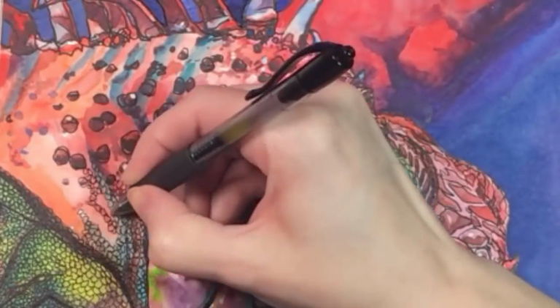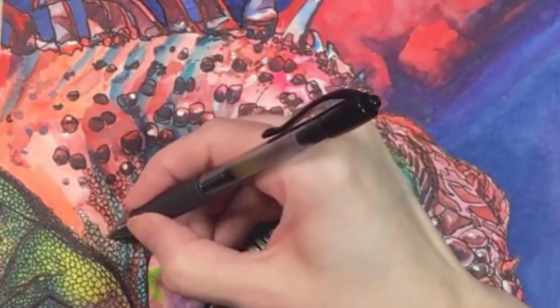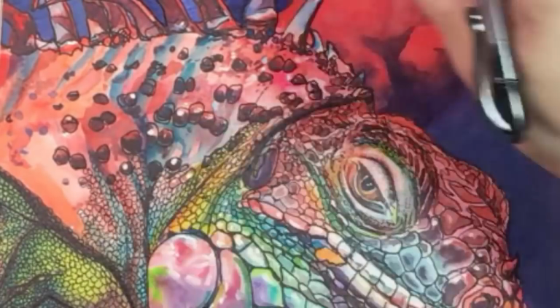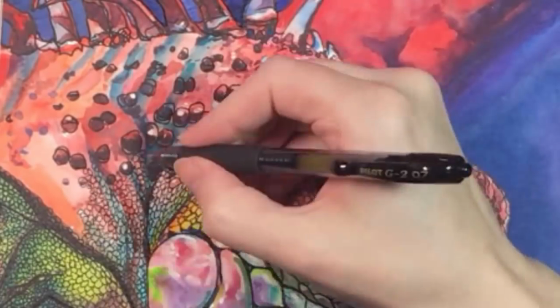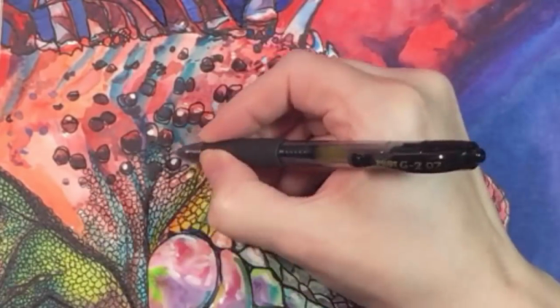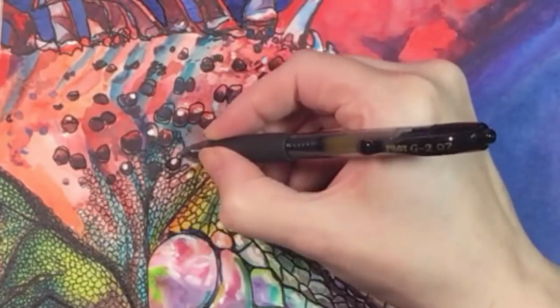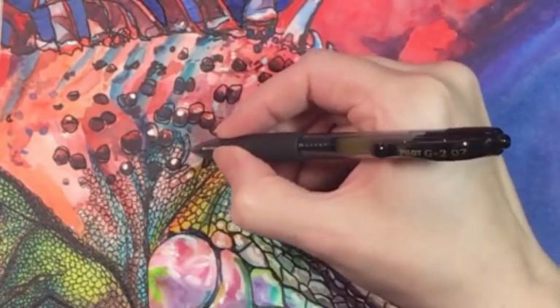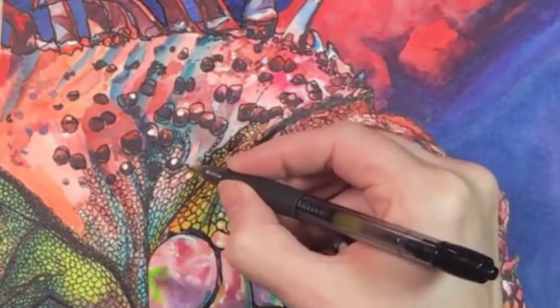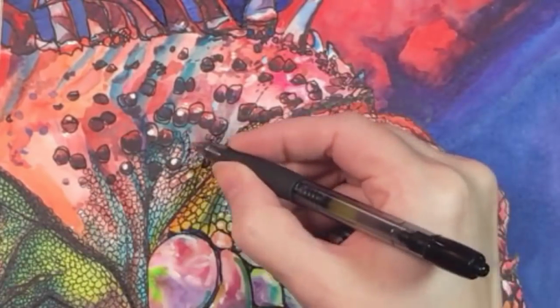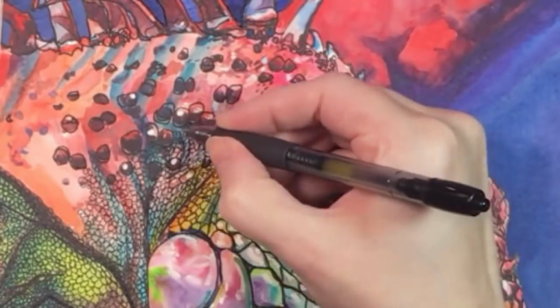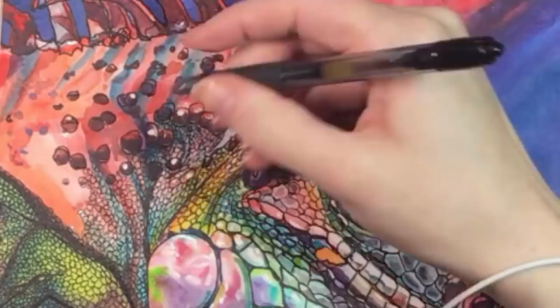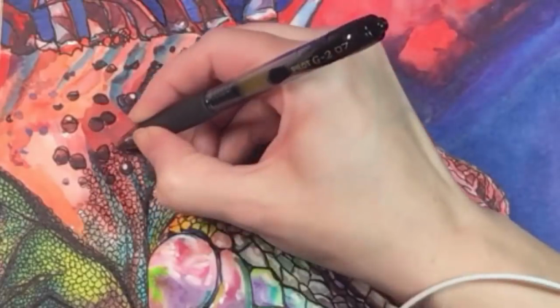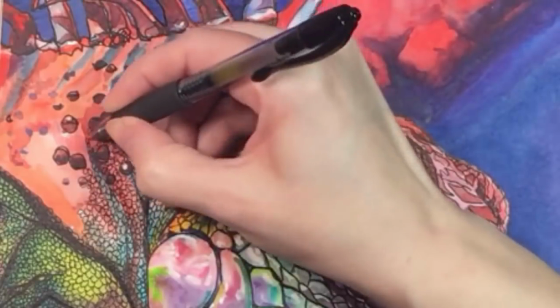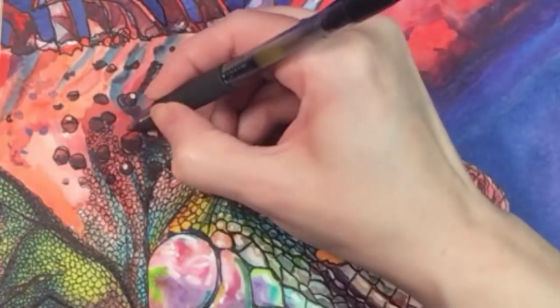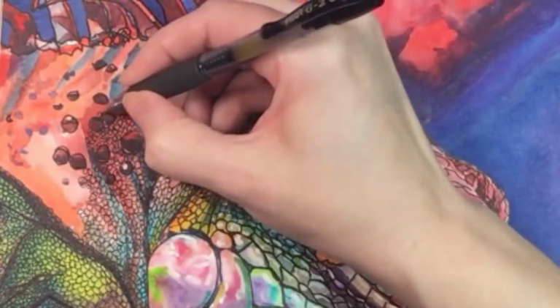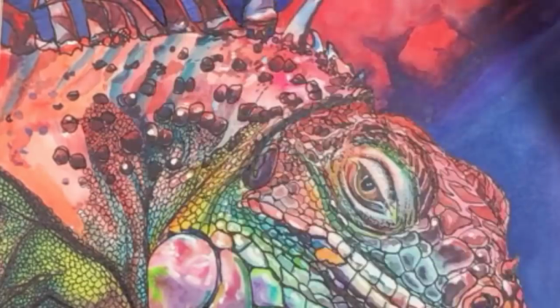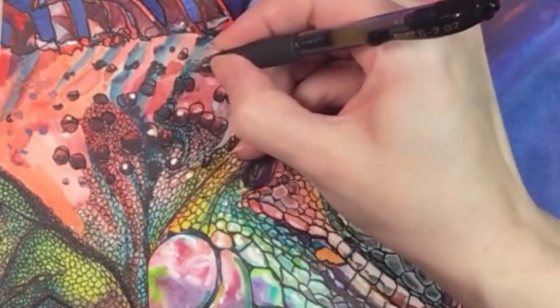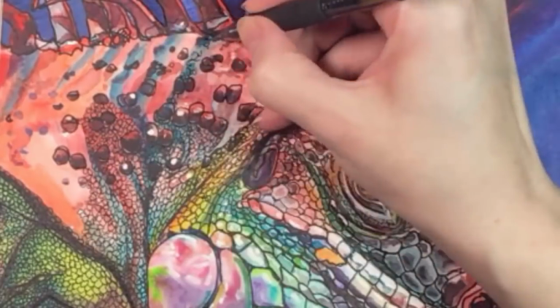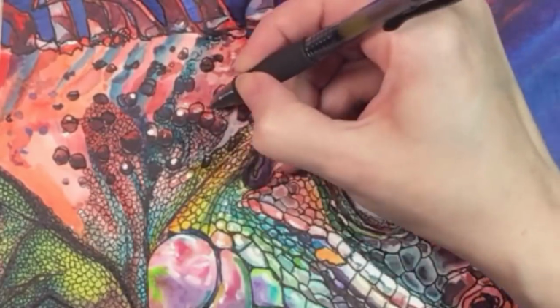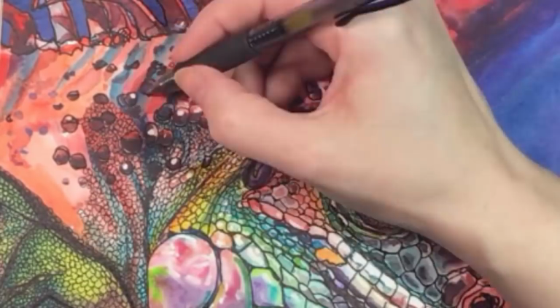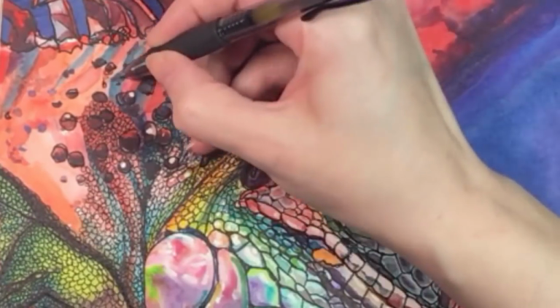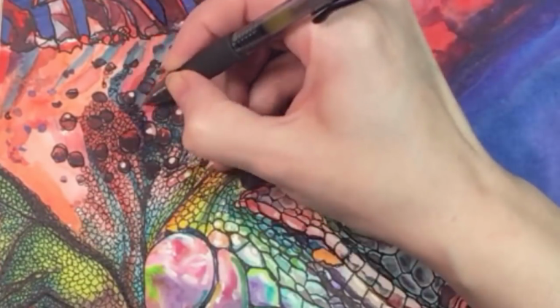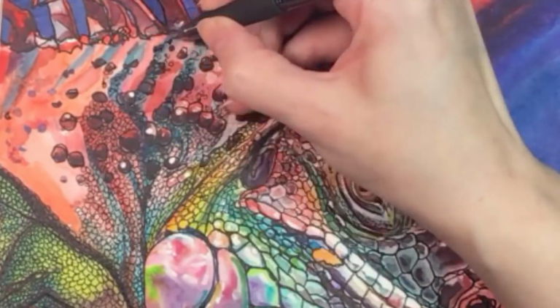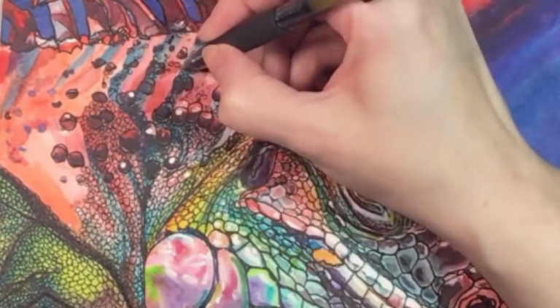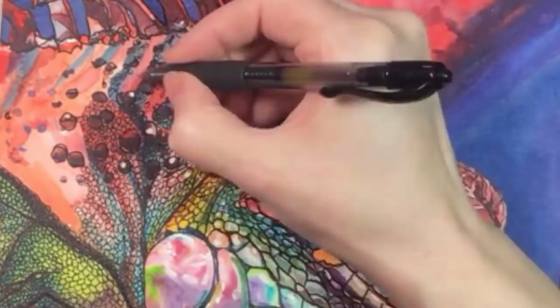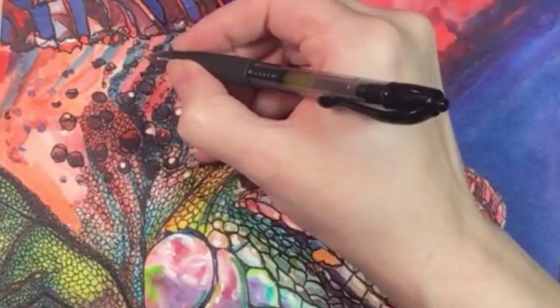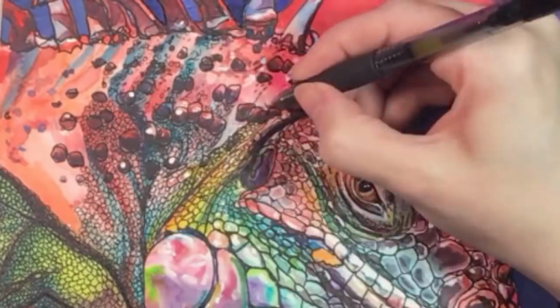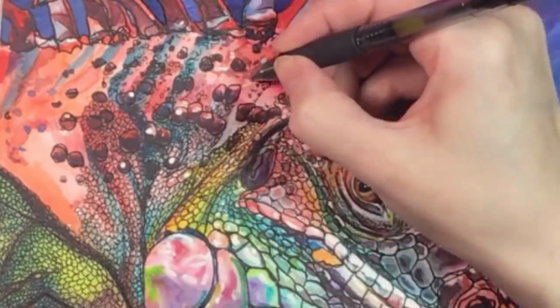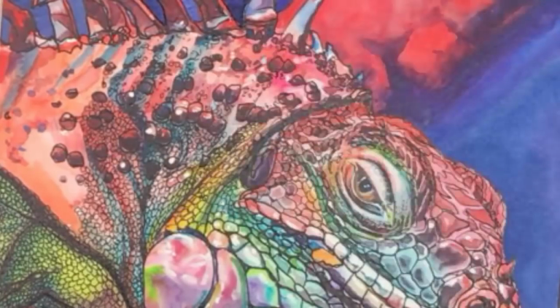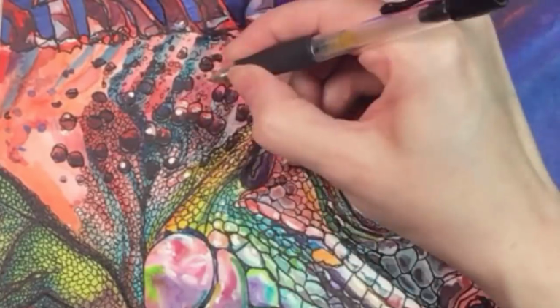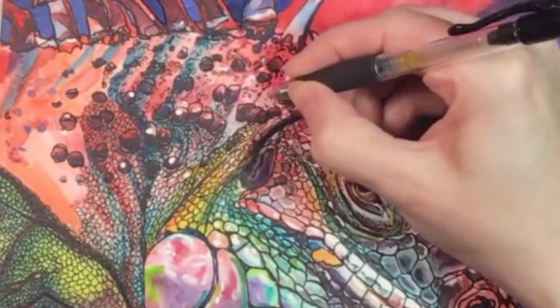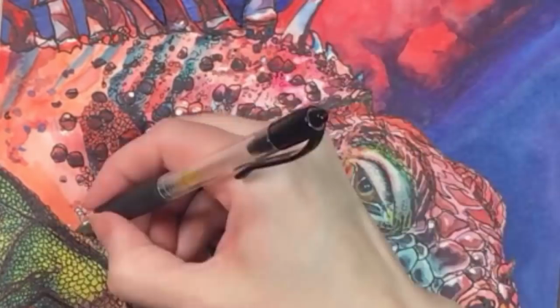People often tell me that my patience blows their minds, and things like this can be hard to do in a single sitting, but in general watercolor is so much fun and so interesting to me that it doesn't really seem like work.